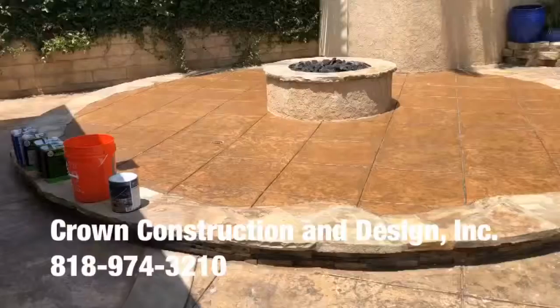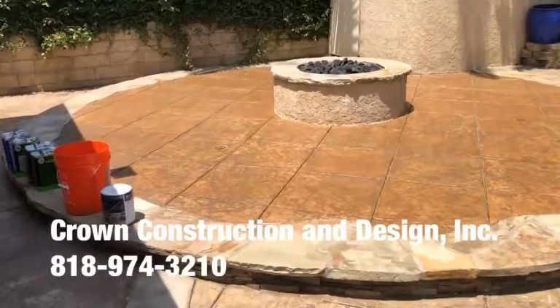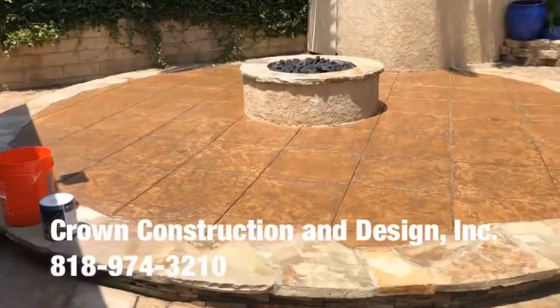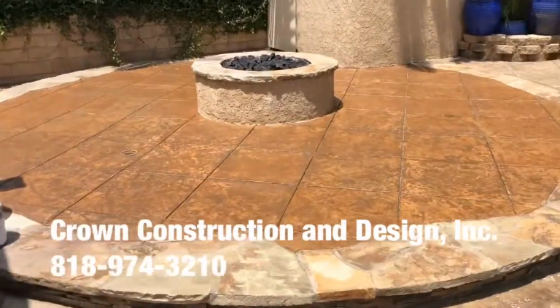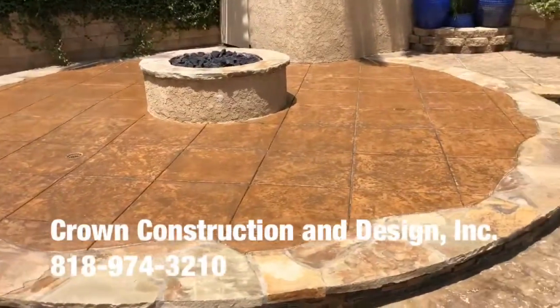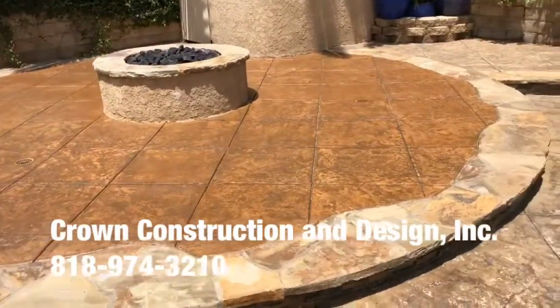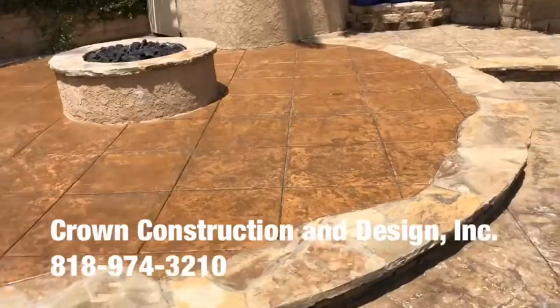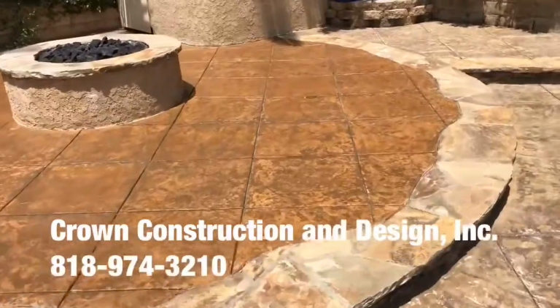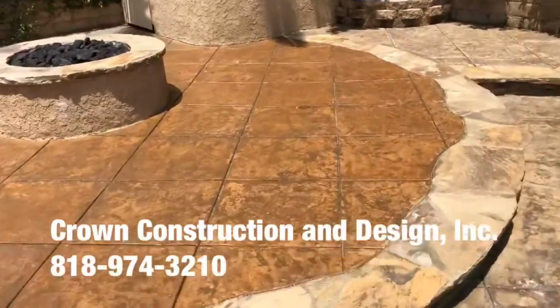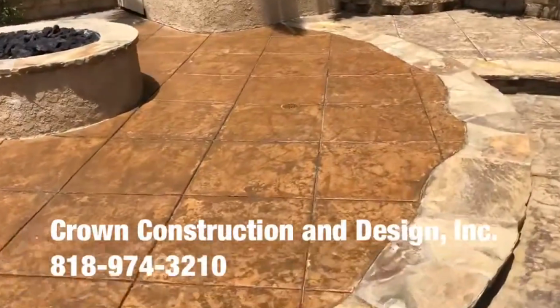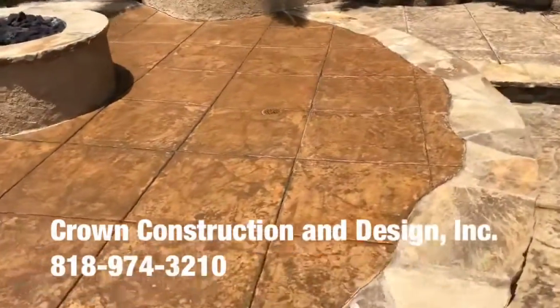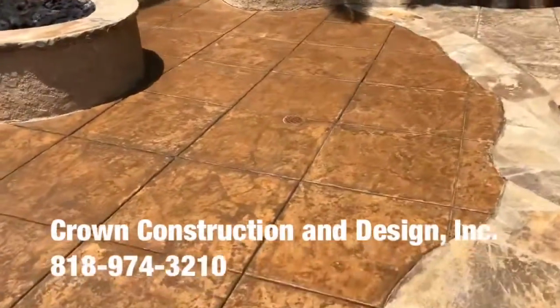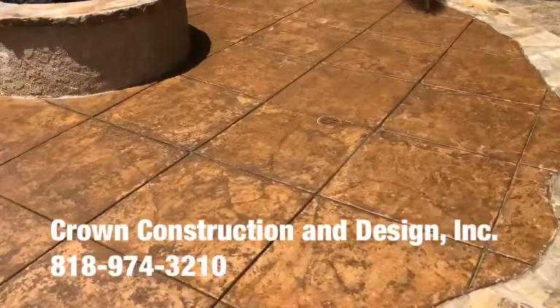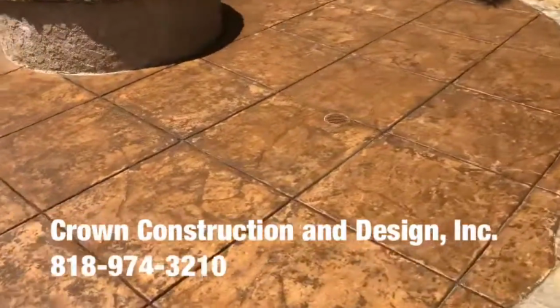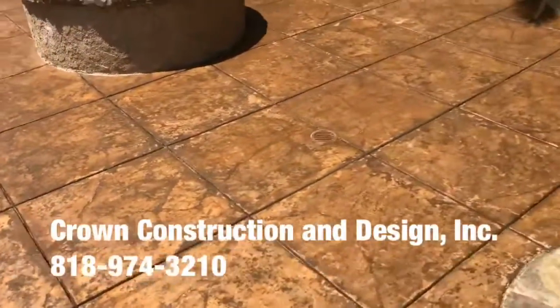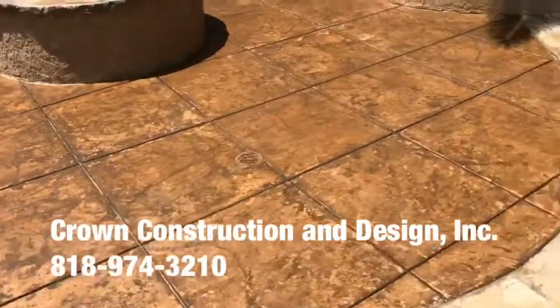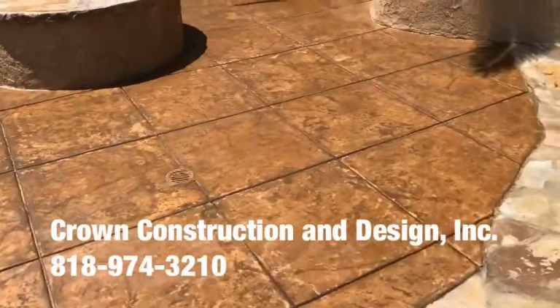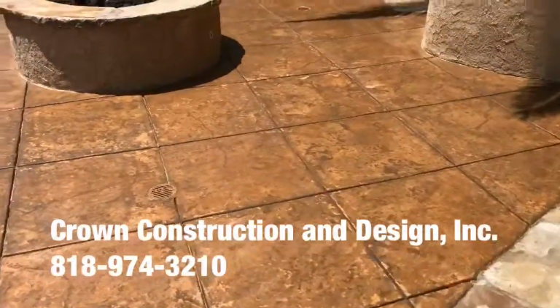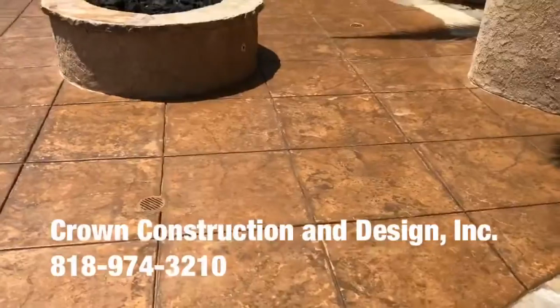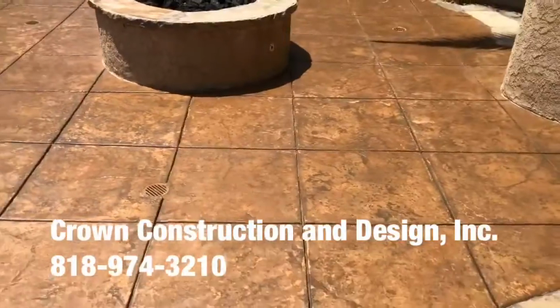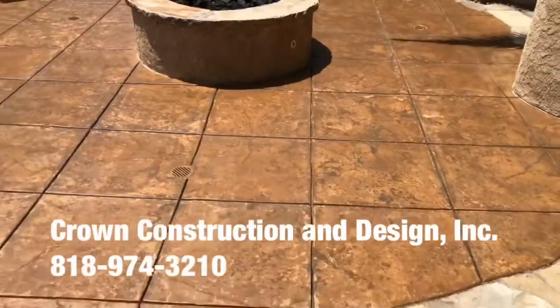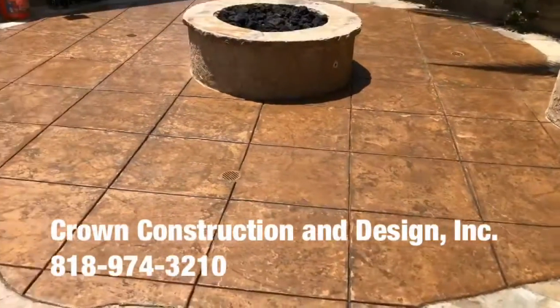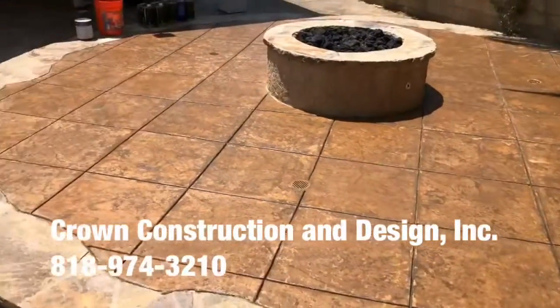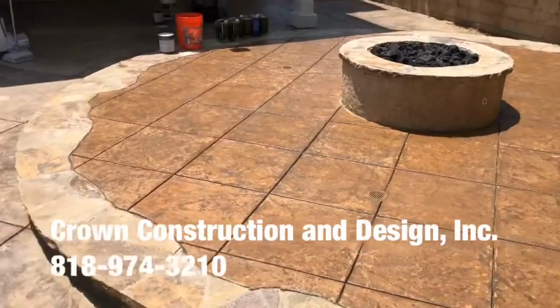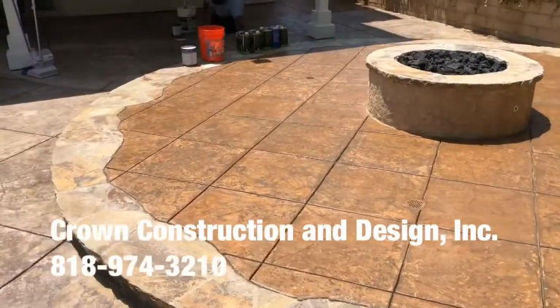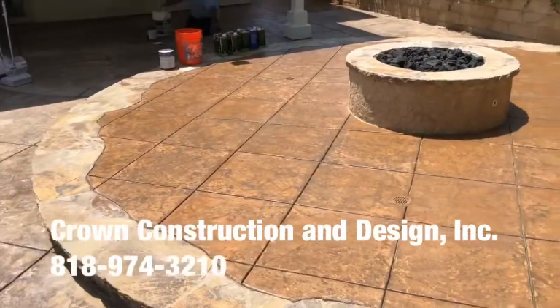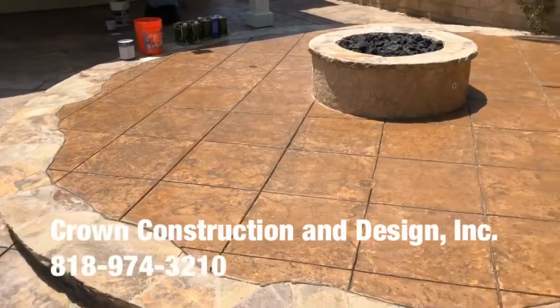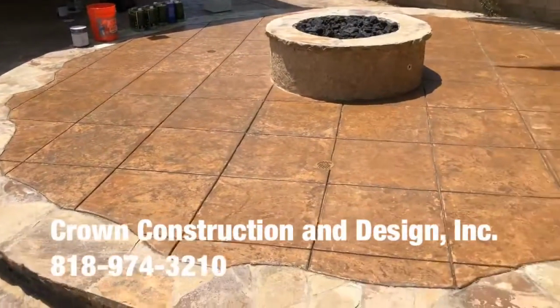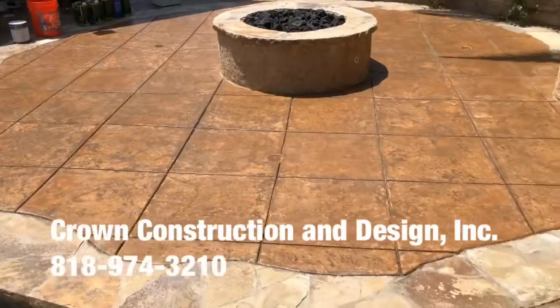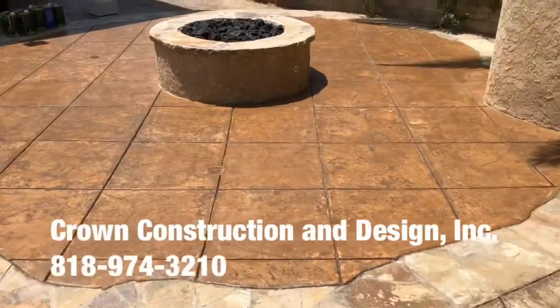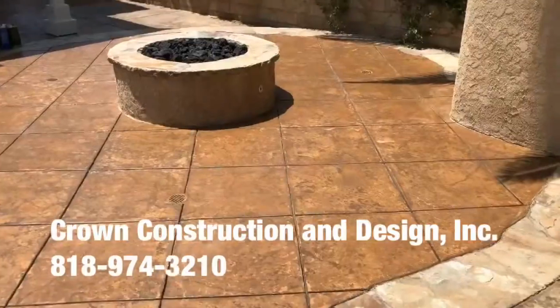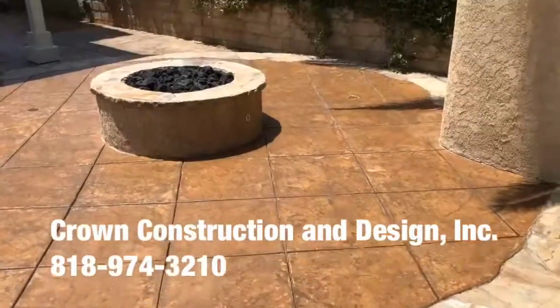Here we go. This section is ready to go. The sun is coming out which is really nice, and the color is just exploding. This is even before the actual sealer. So again, this is what it looks like.